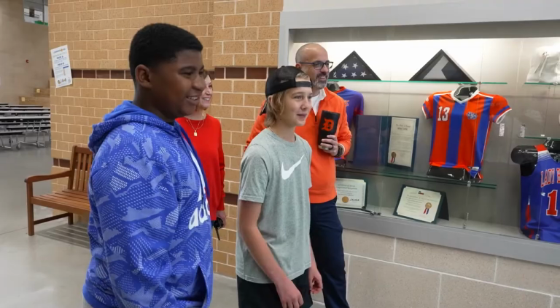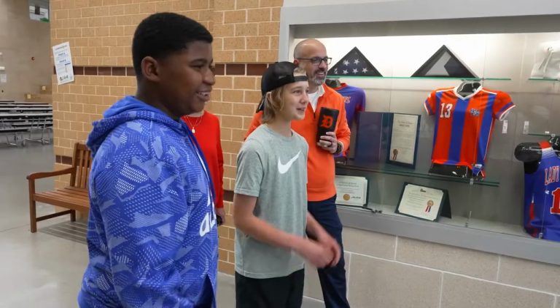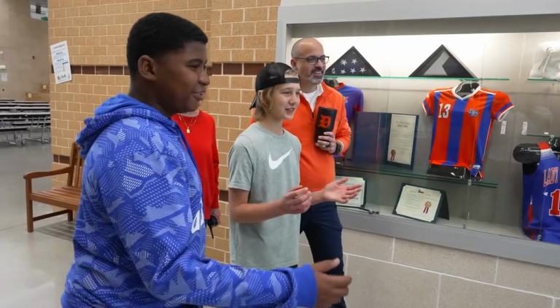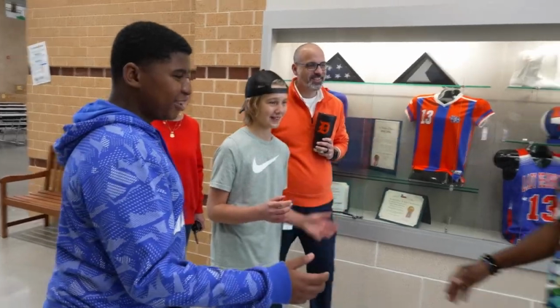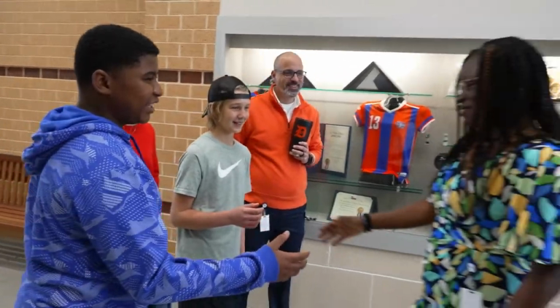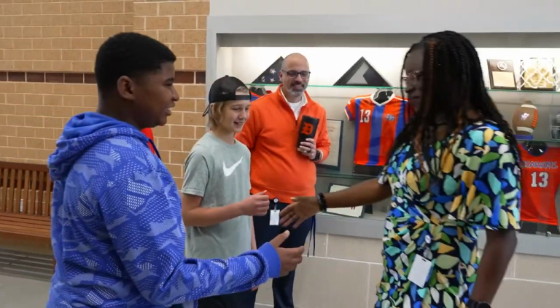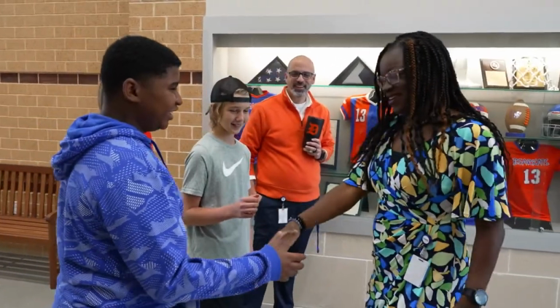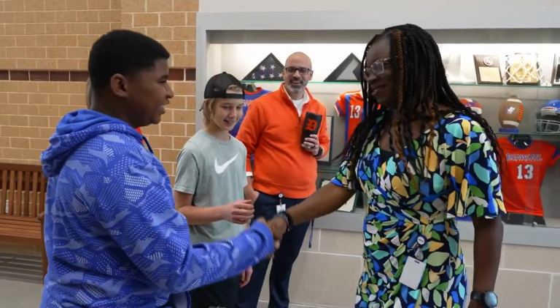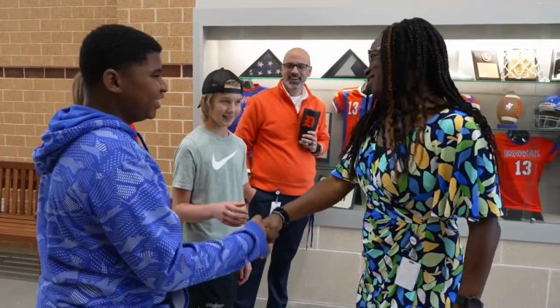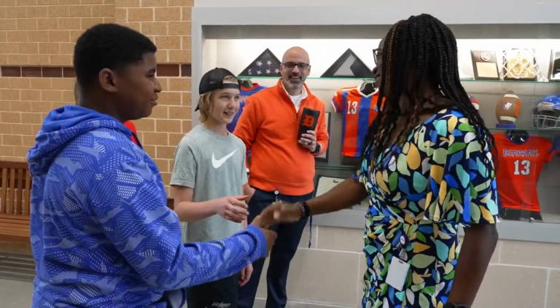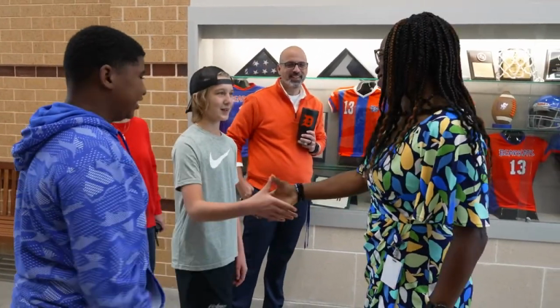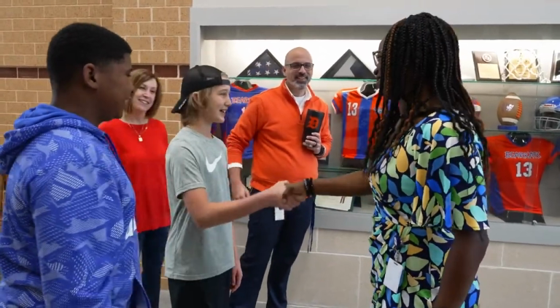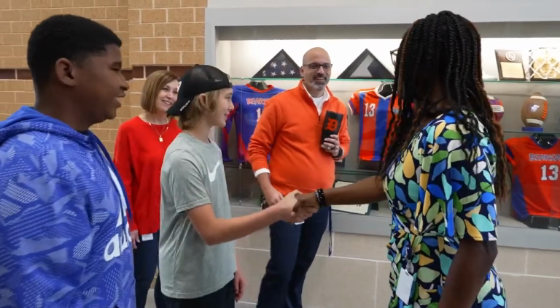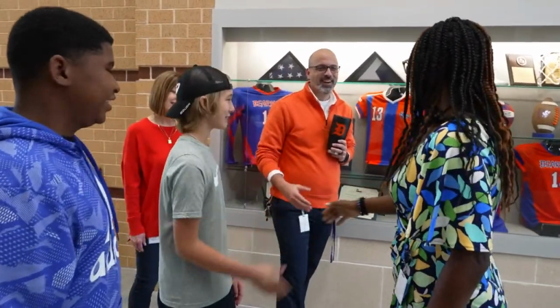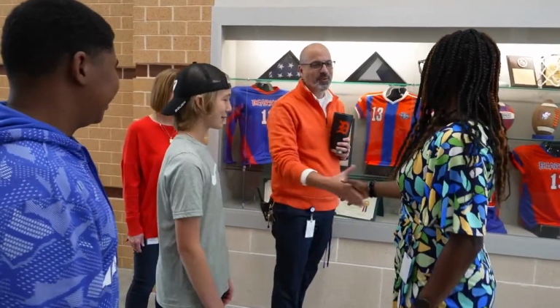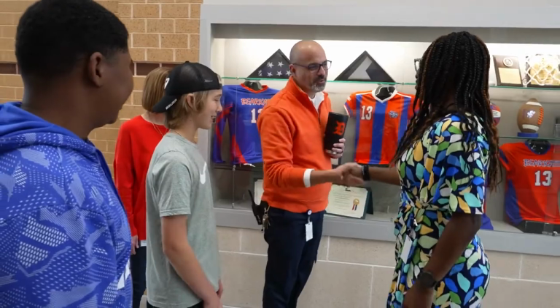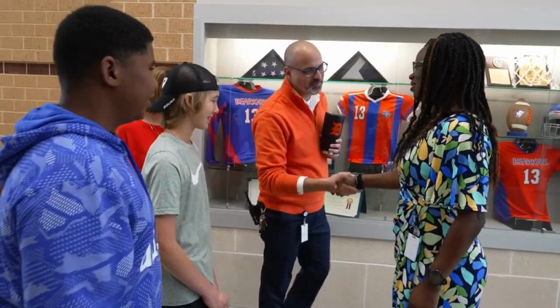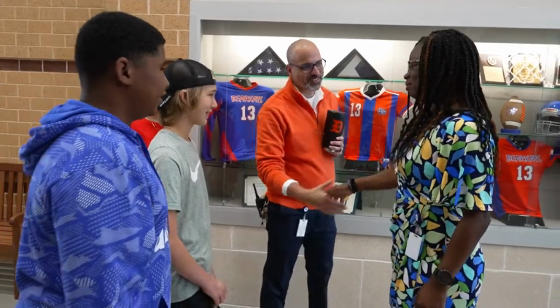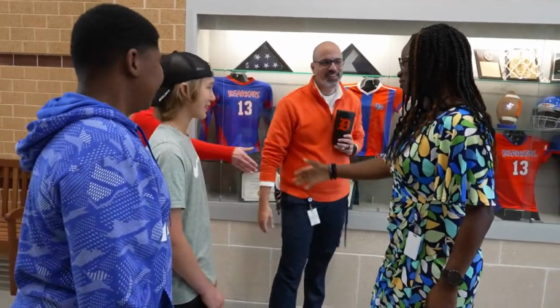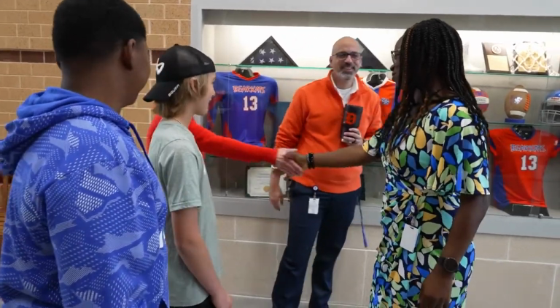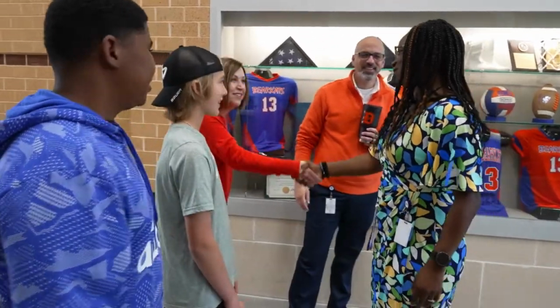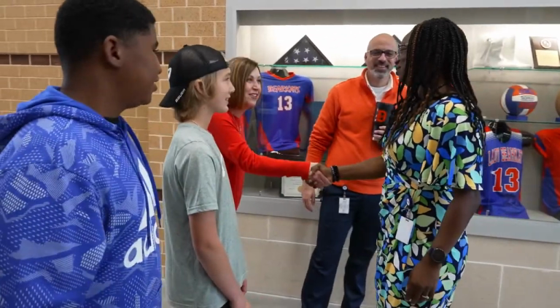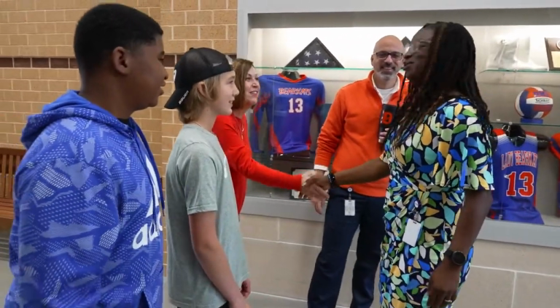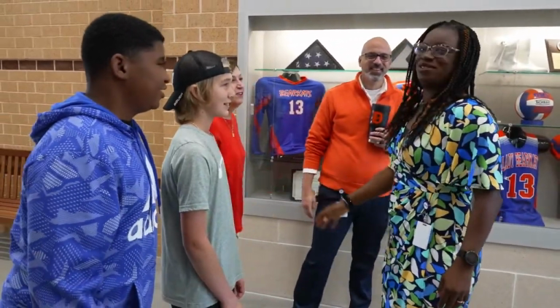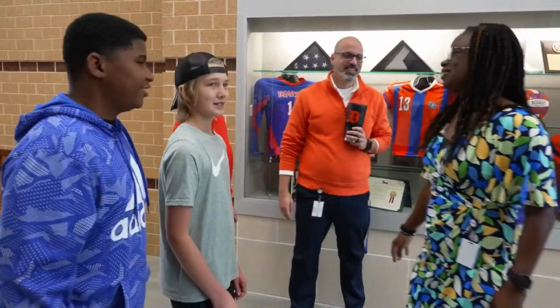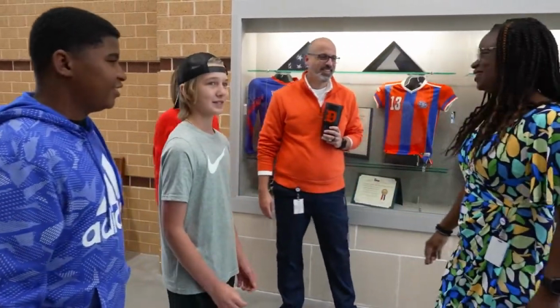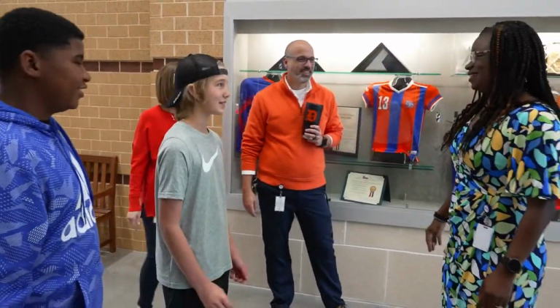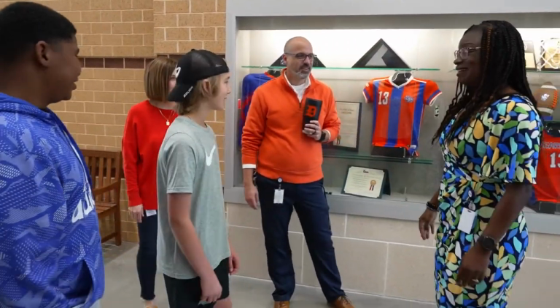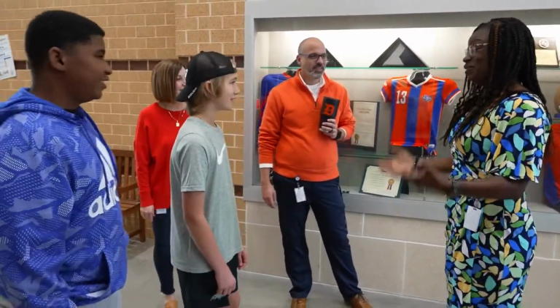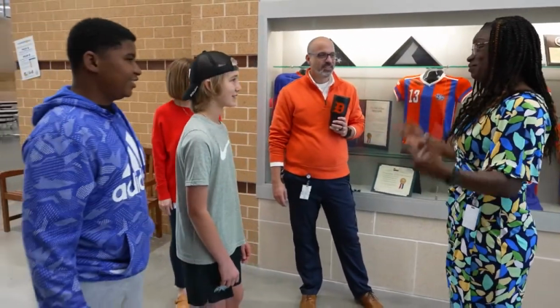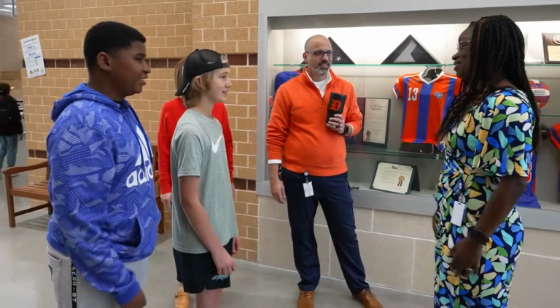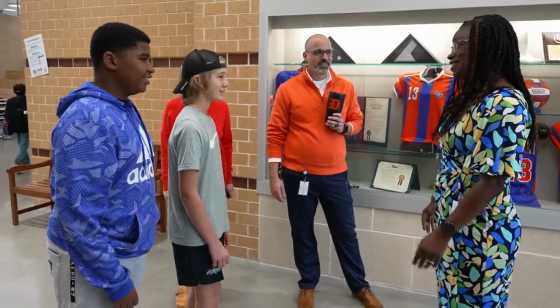Welcome to Danielson. Good morning. Hi, I'm Mark Kohler. Nice to meet you. I'm Leslie Stevens. Good morning. We're glad you're here today. I'm looking forward to this visit.